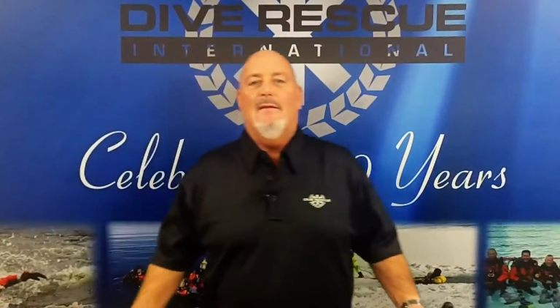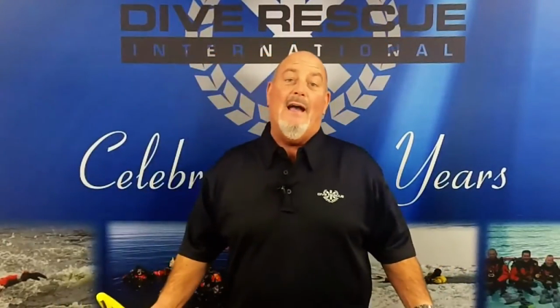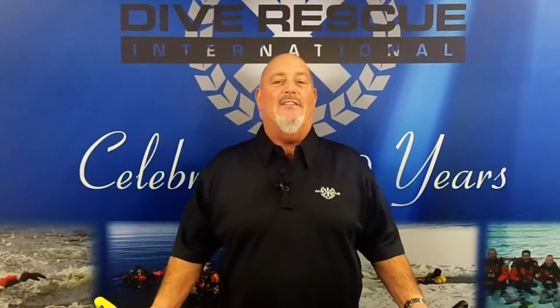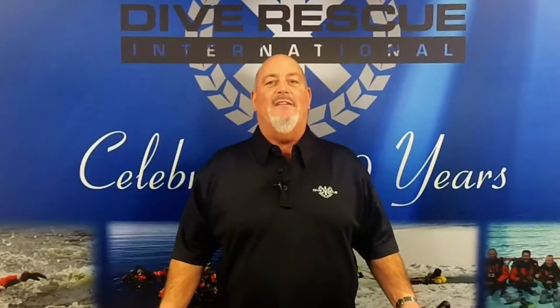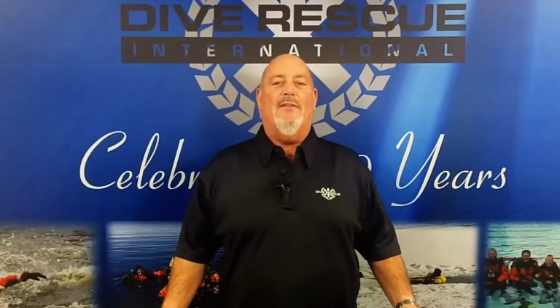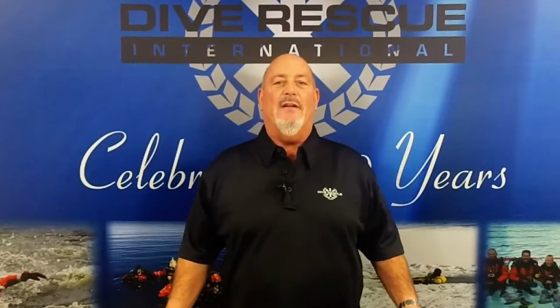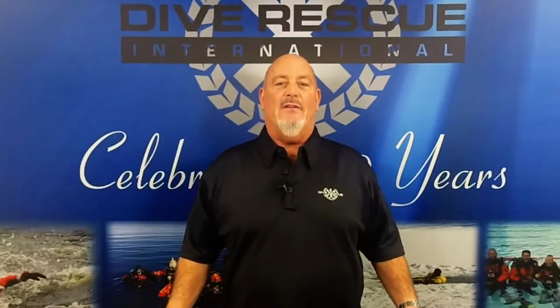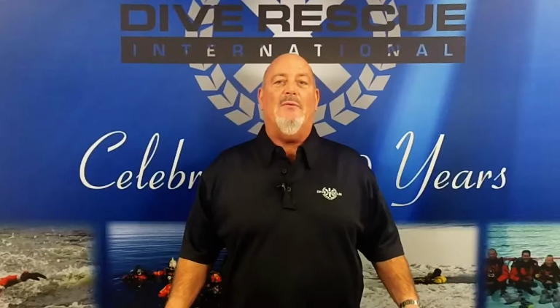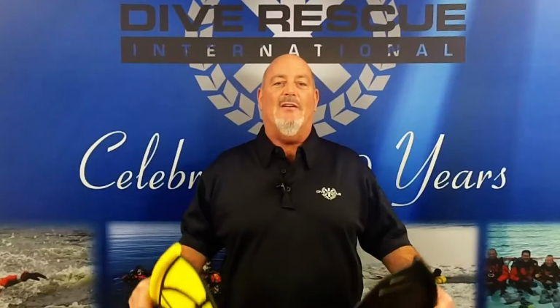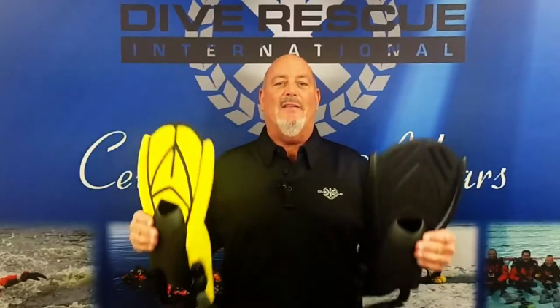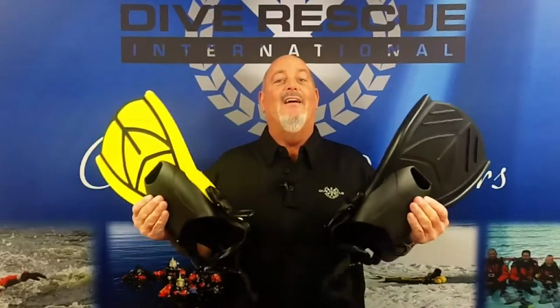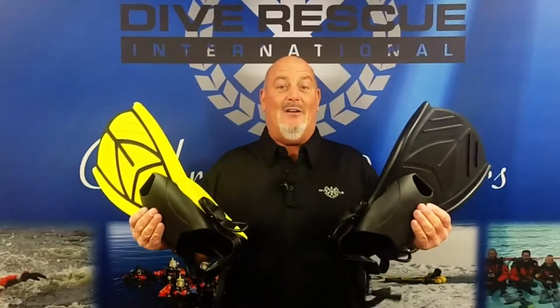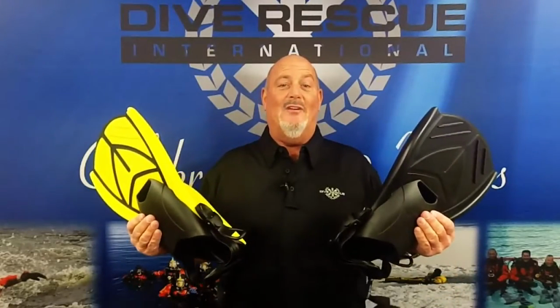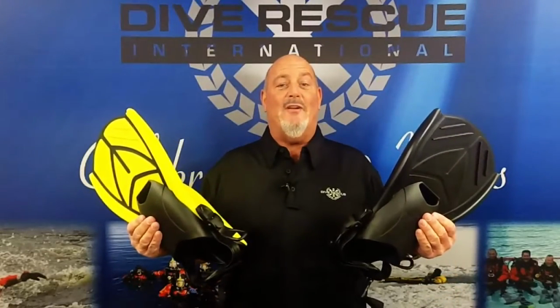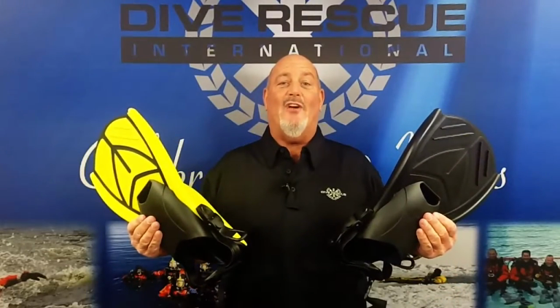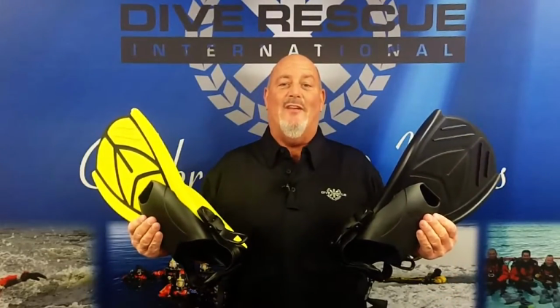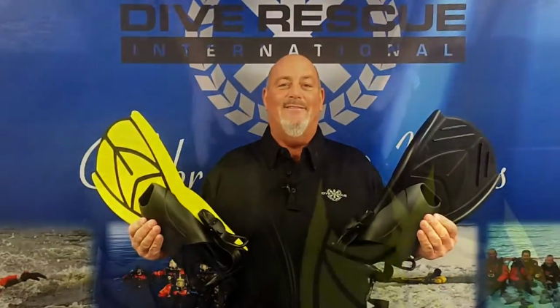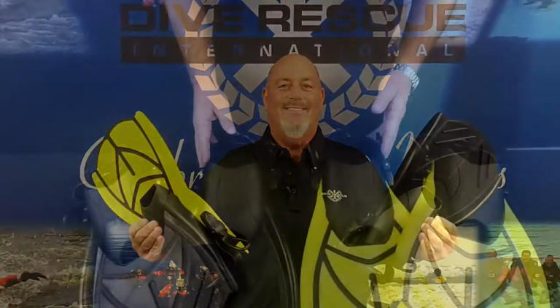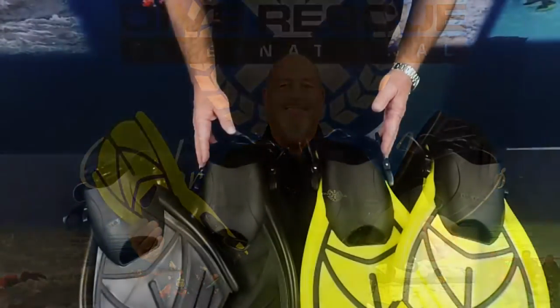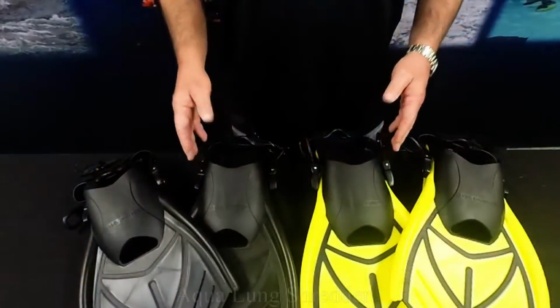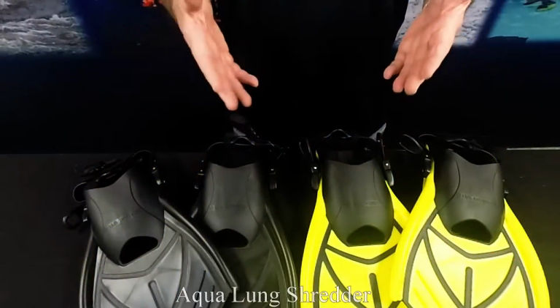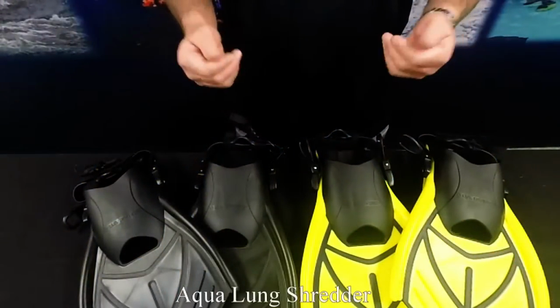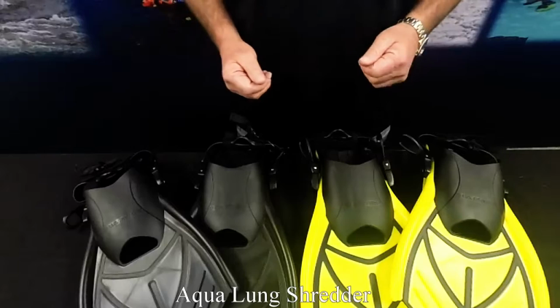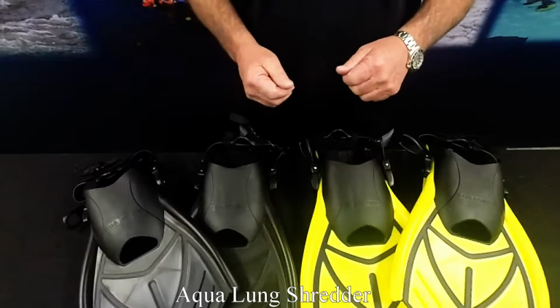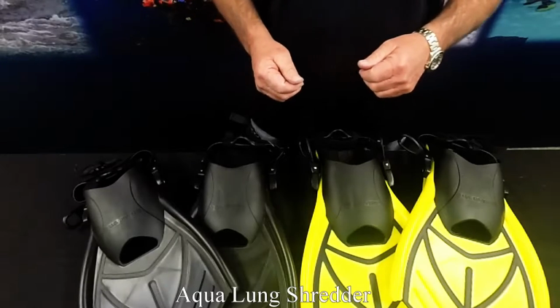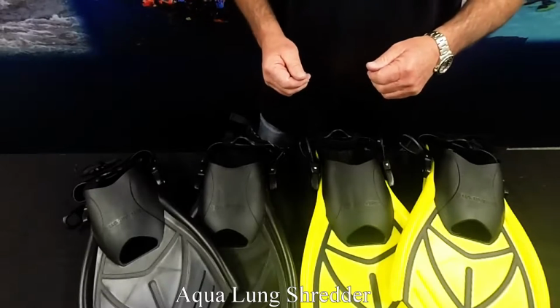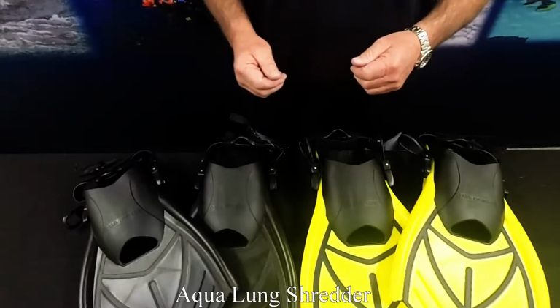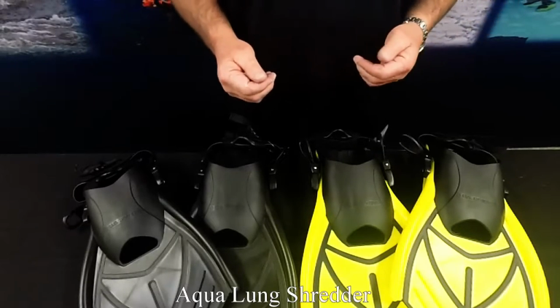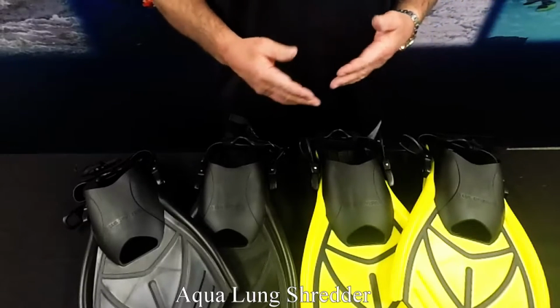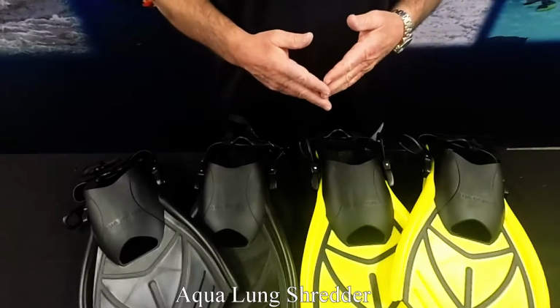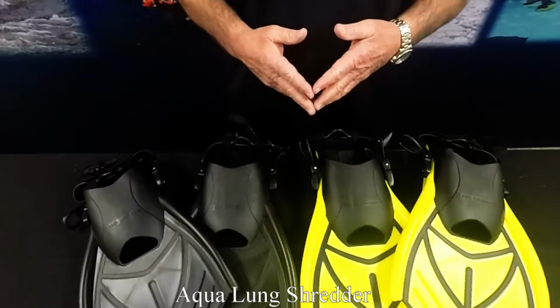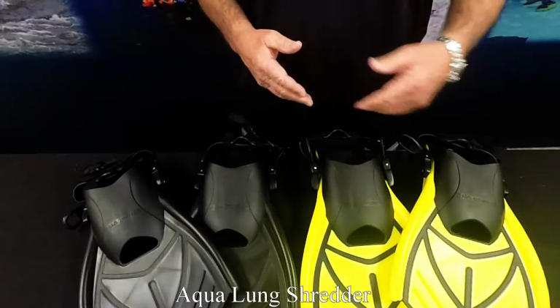Hi, this is Steve with Dive Rescue International. Today we're talking about the Aqualung Shredder SAR Fin. The Shredder Fin is designed for water rescue, SAR swimming, and helo ops.